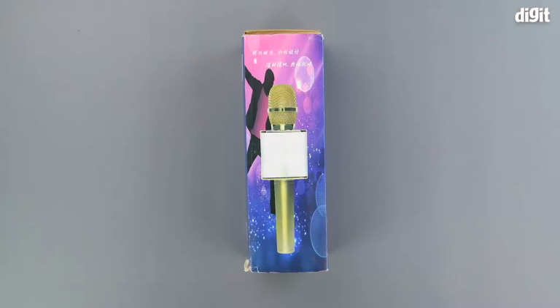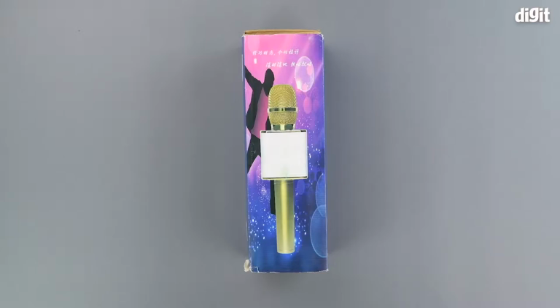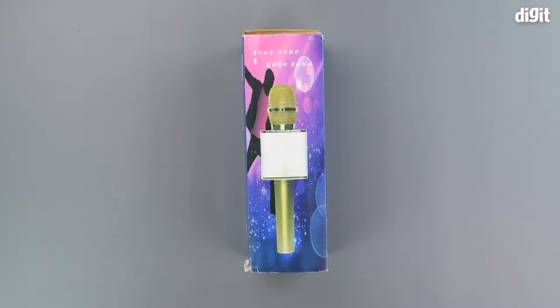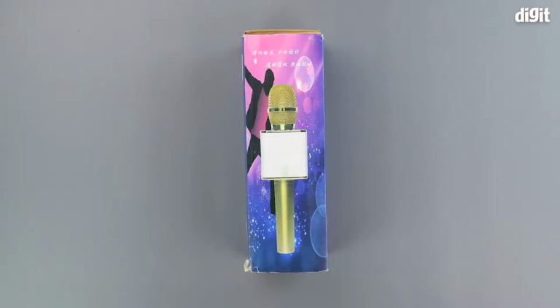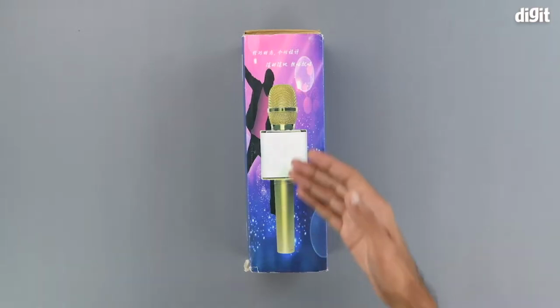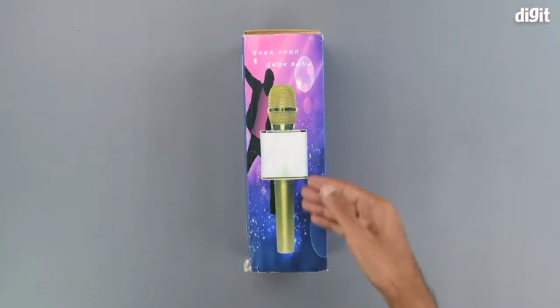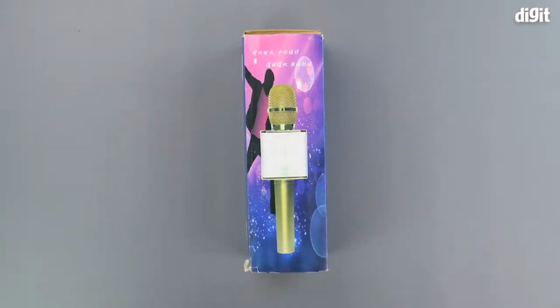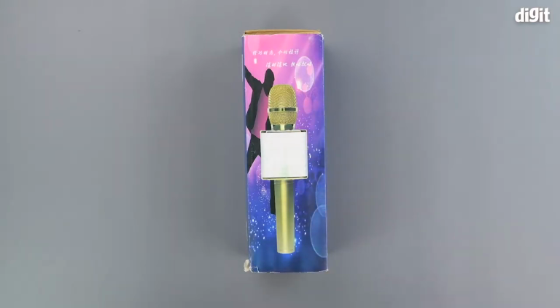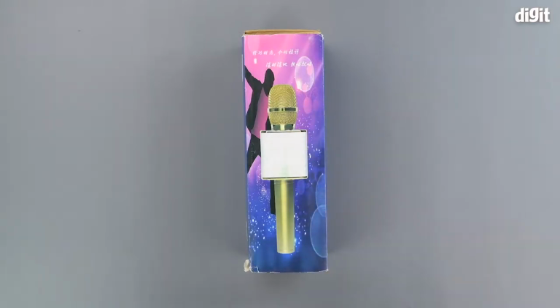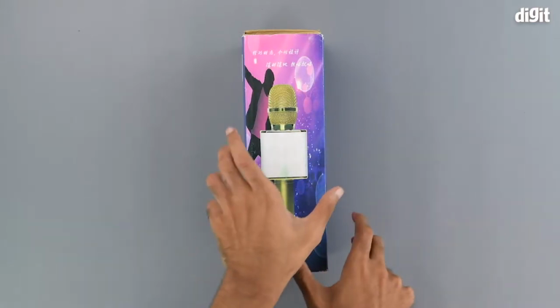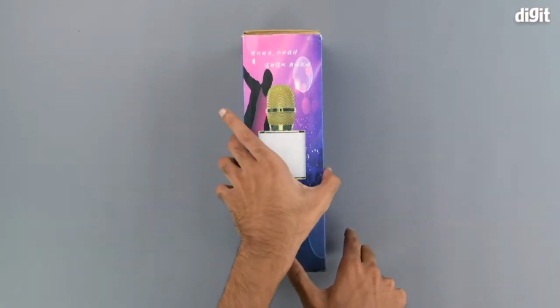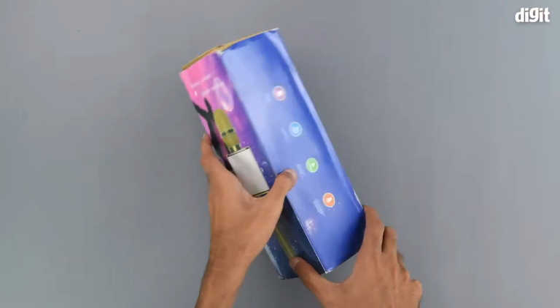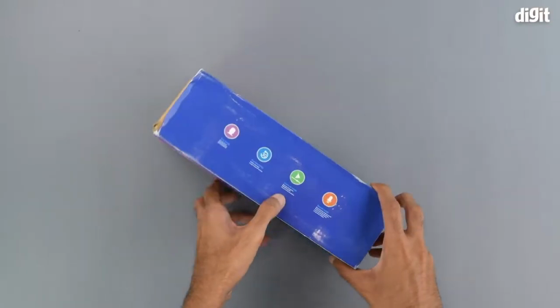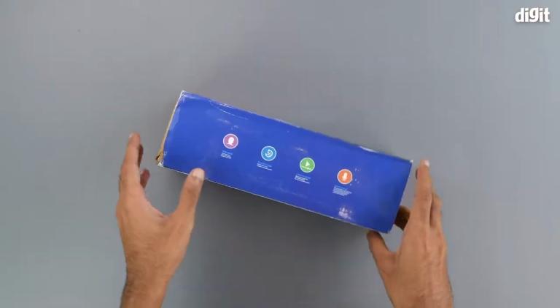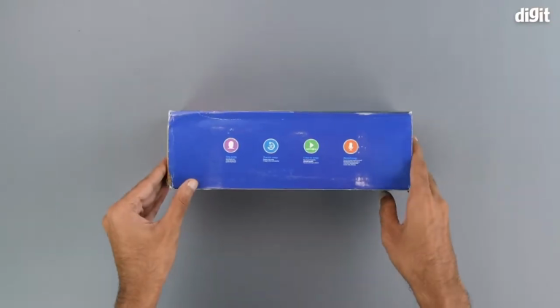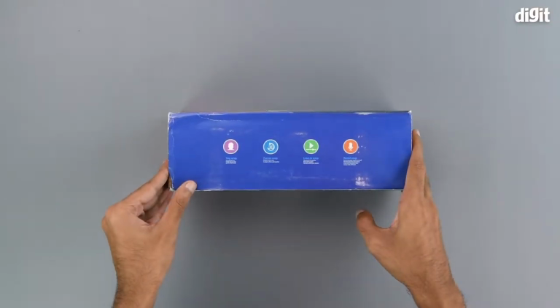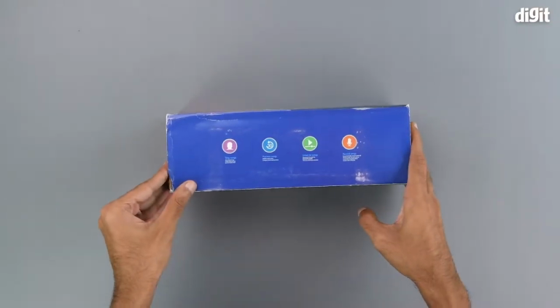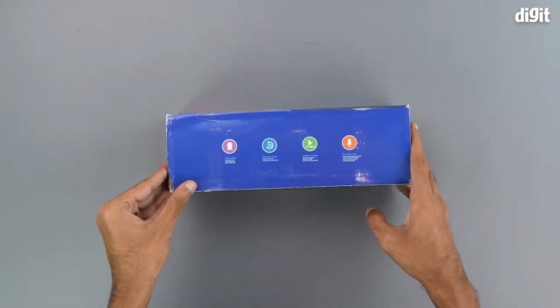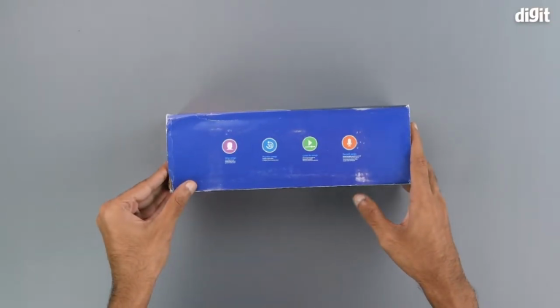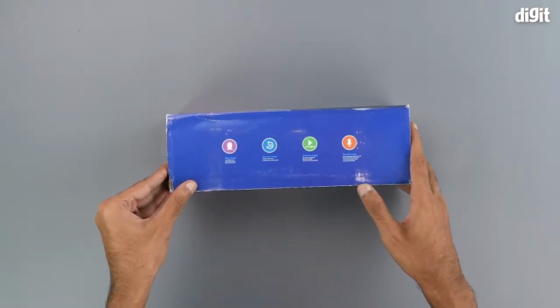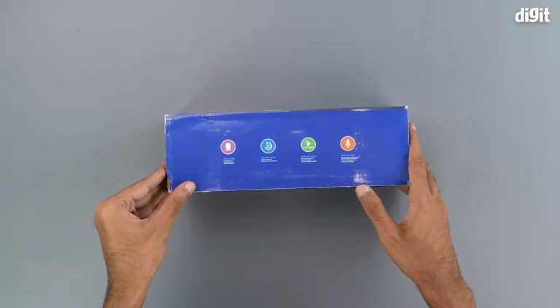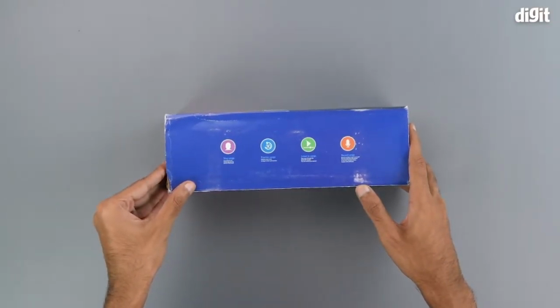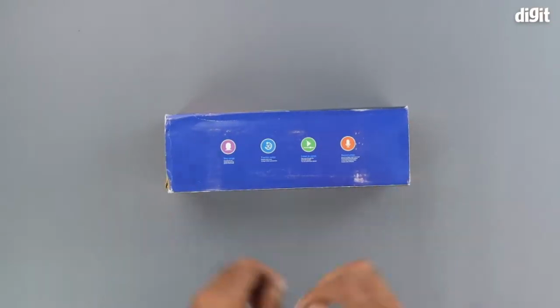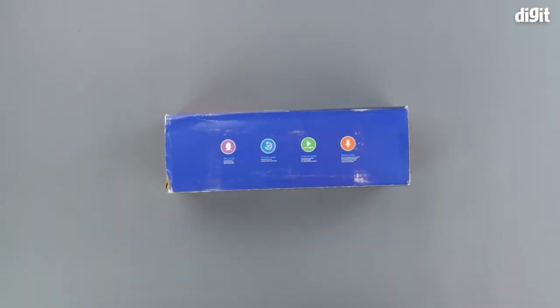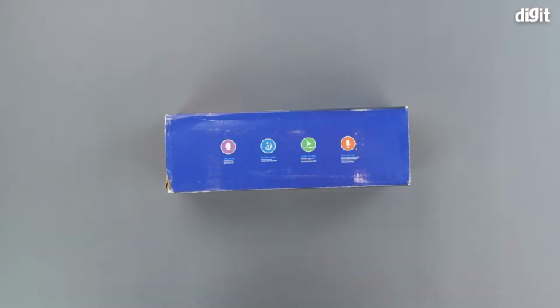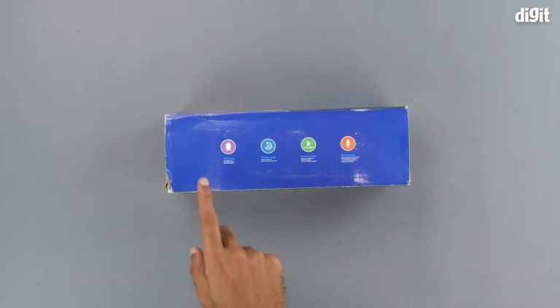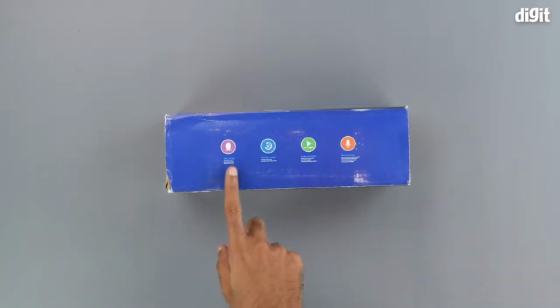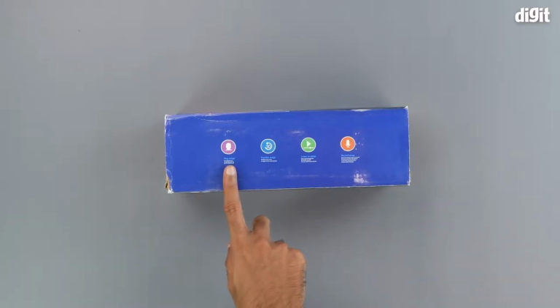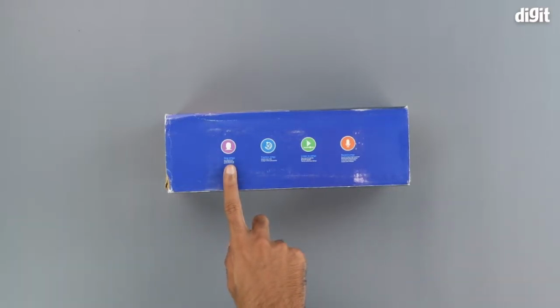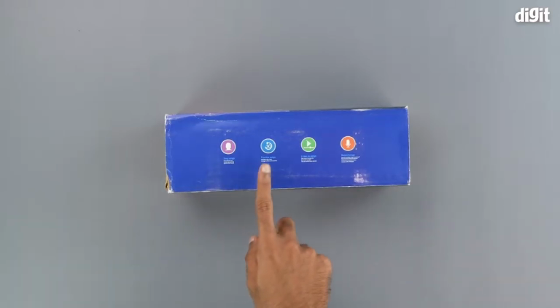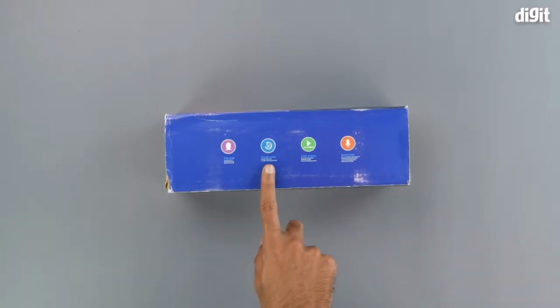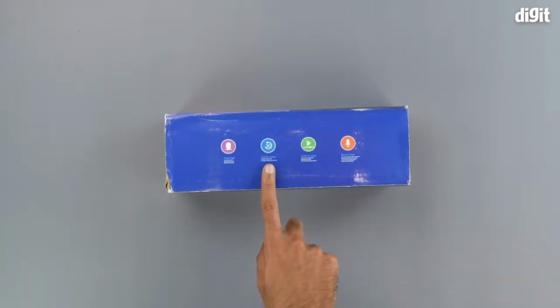On the front of the box we have an image of the product. On the right hand side we have a few of the use cases of the product — for example, it can be used to sing songs and practice songs.